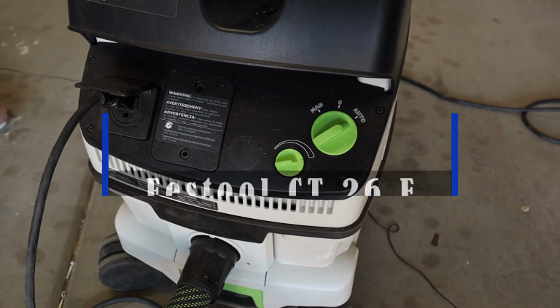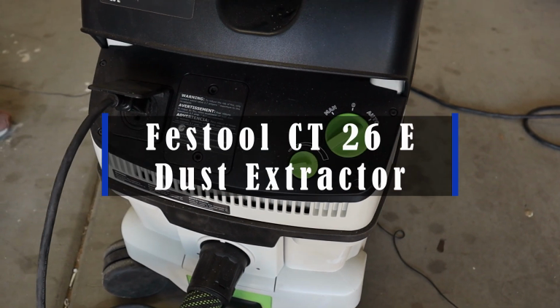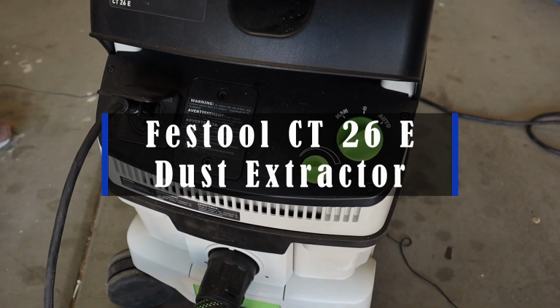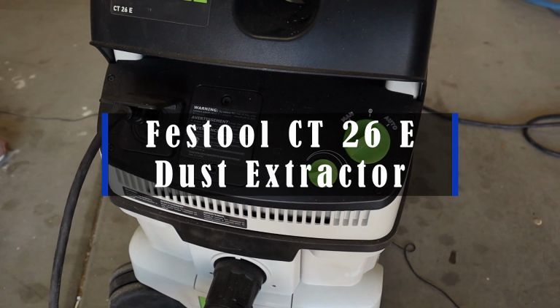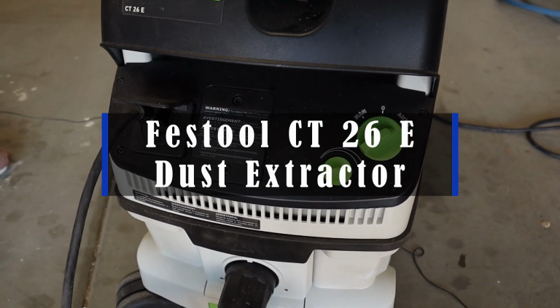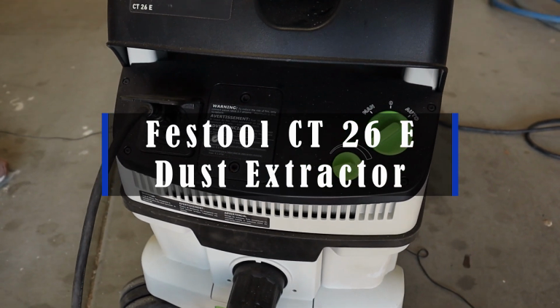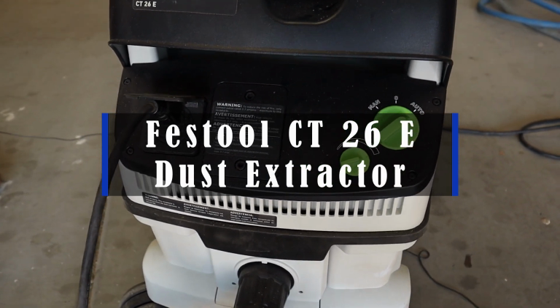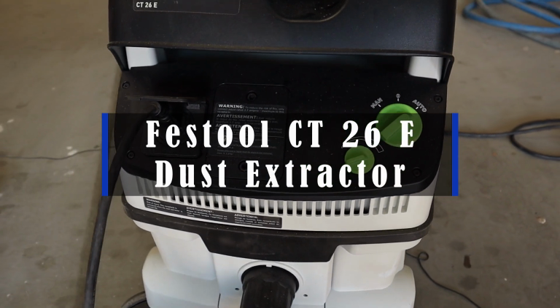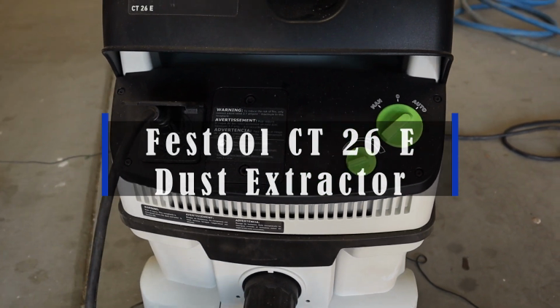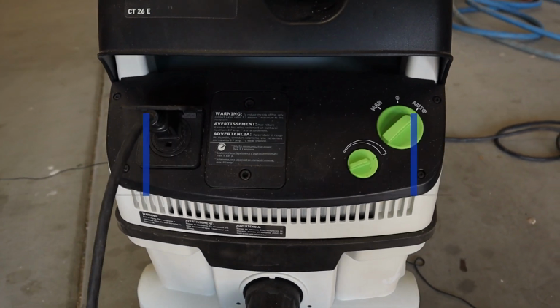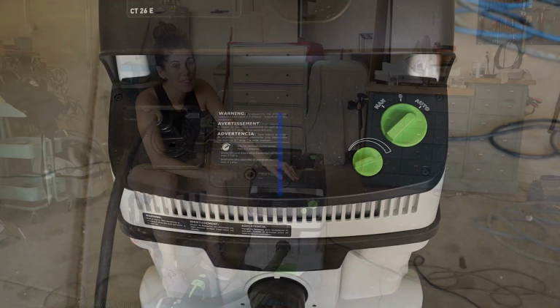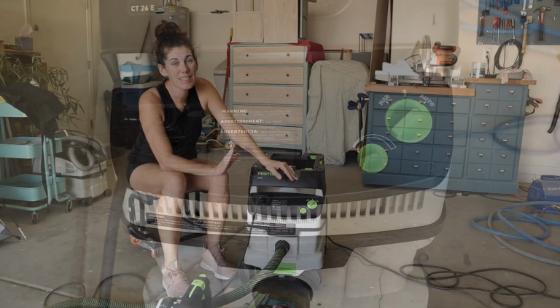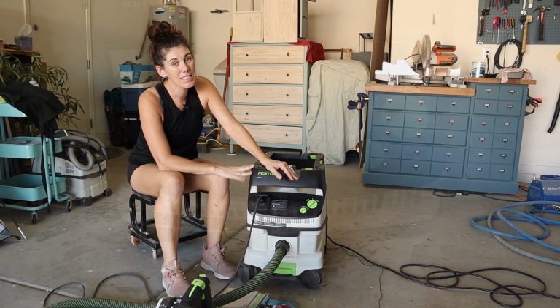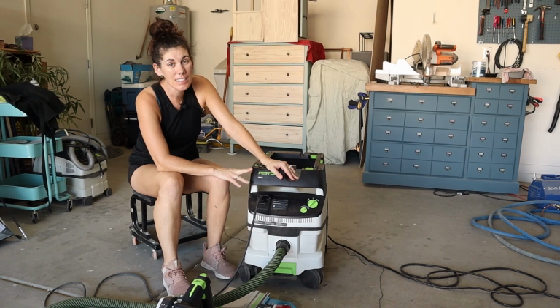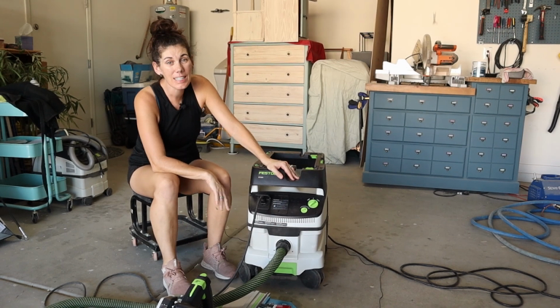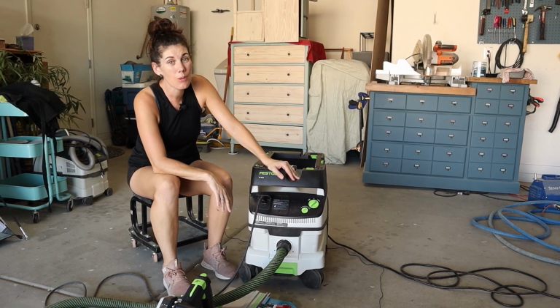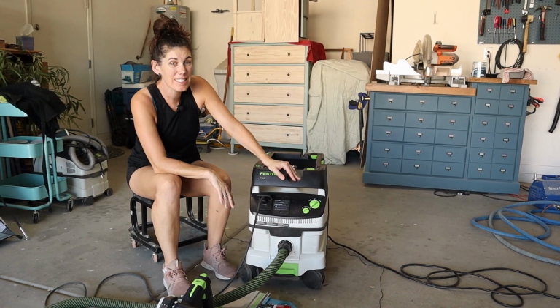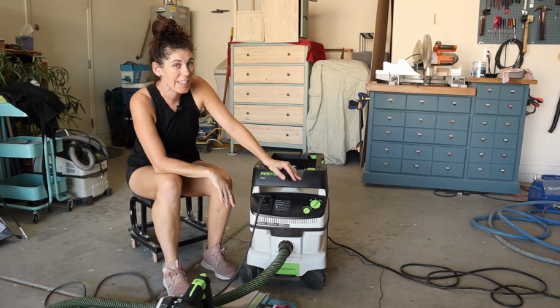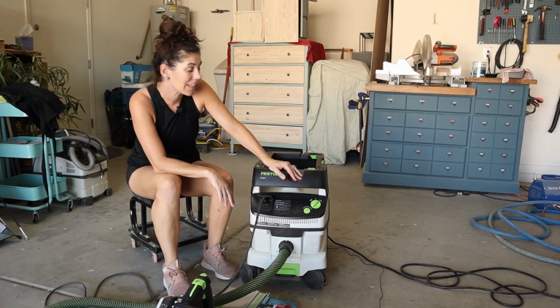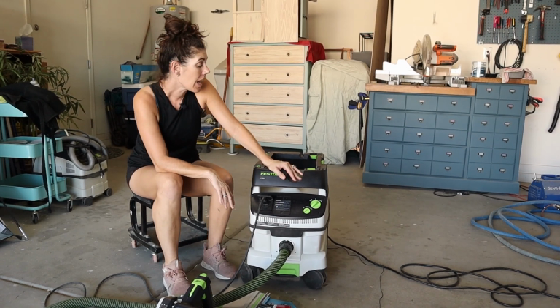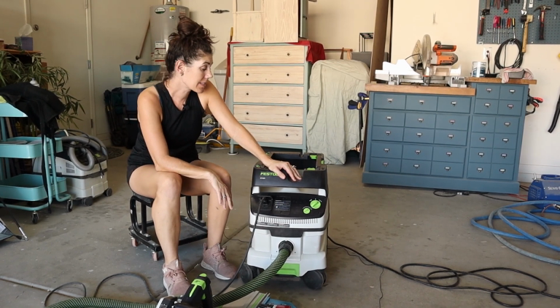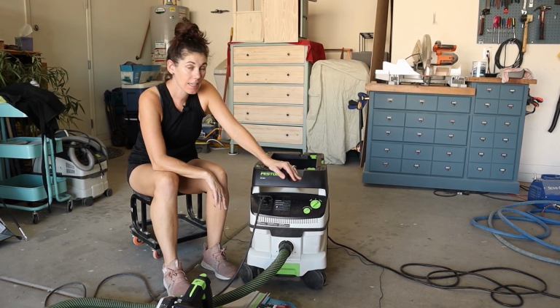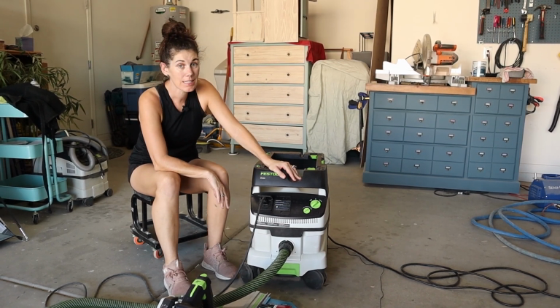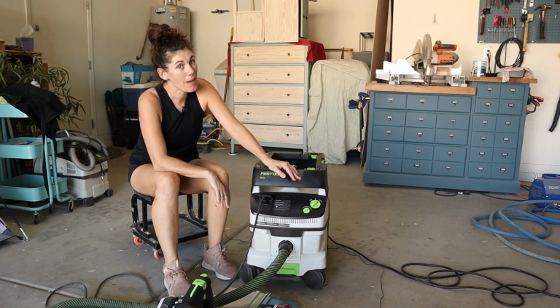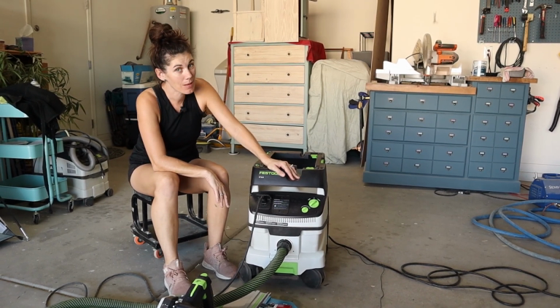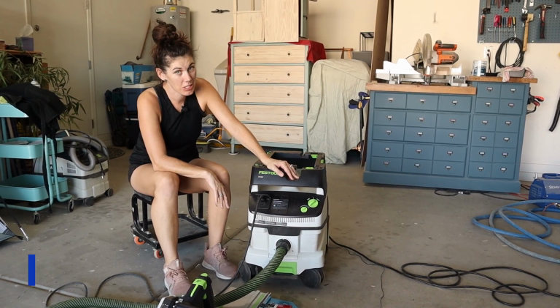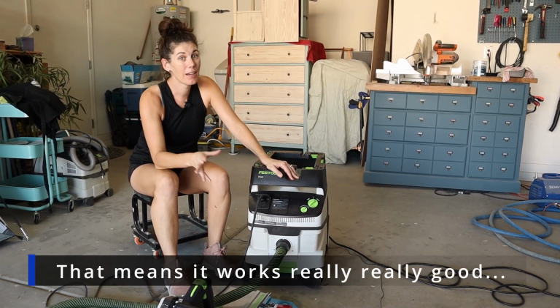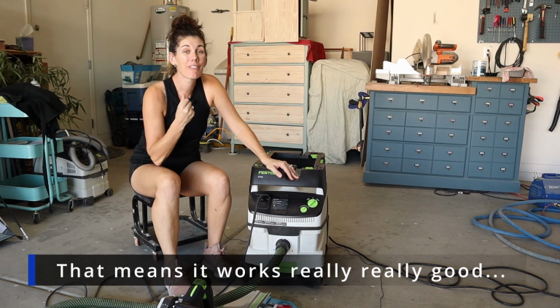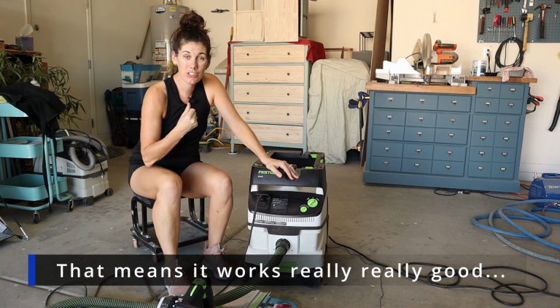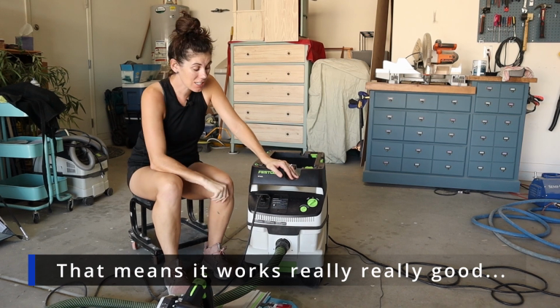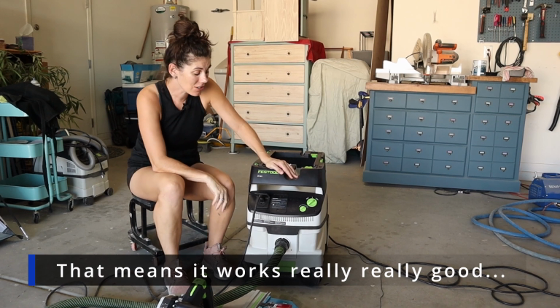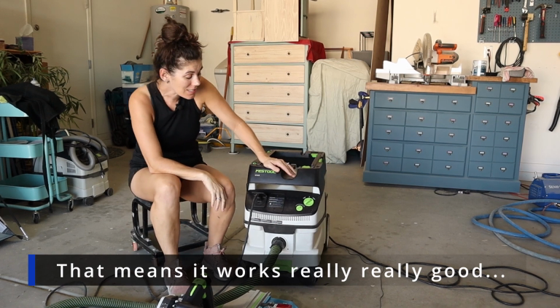Hey guys, this is the Festool Dust Extractor — the CT26E. This thing is a bad mamma jamma for extracting your dust.